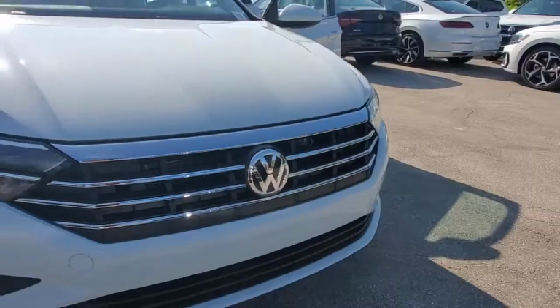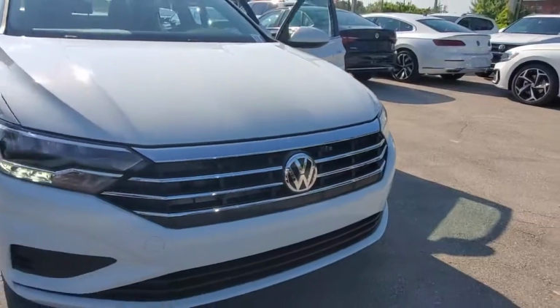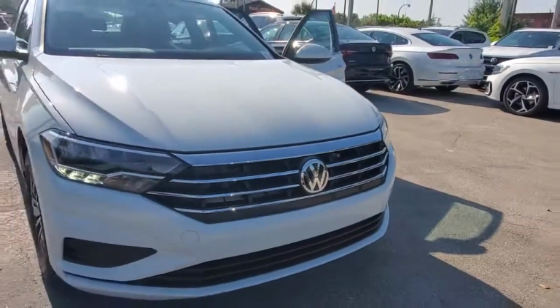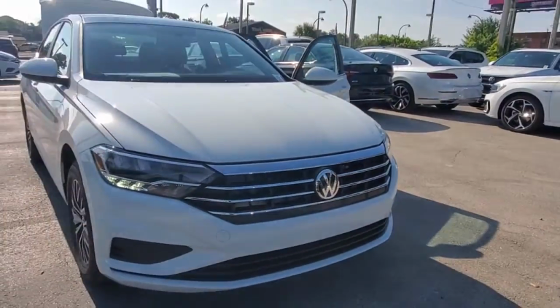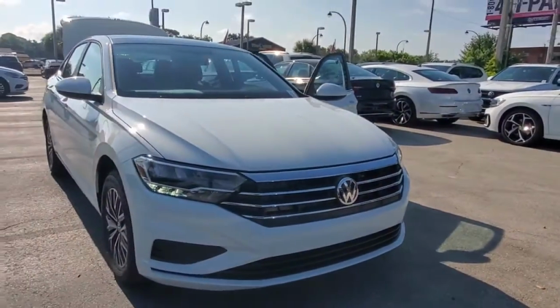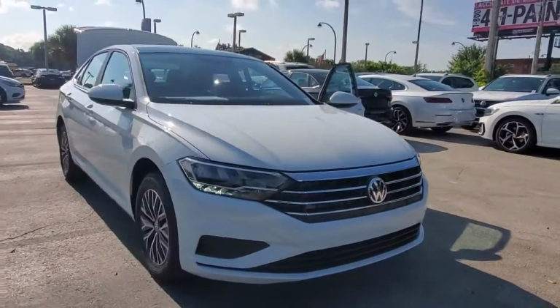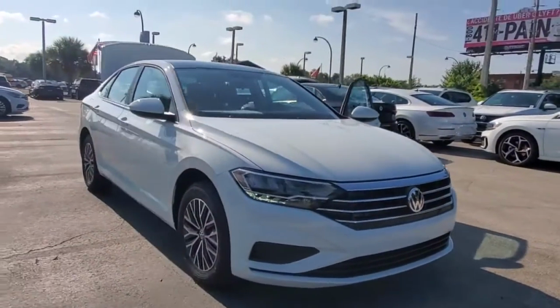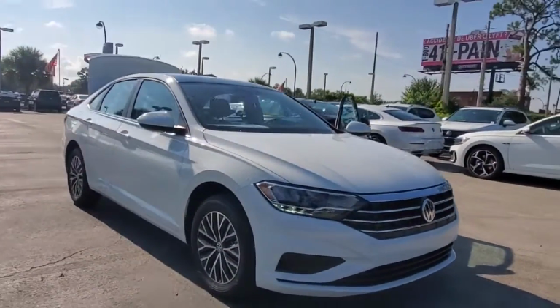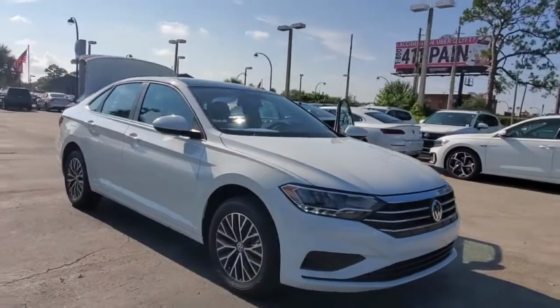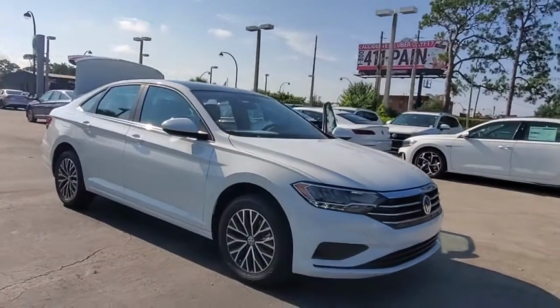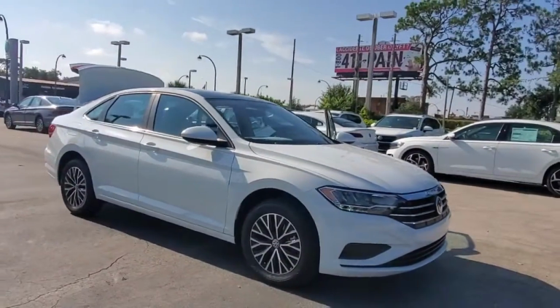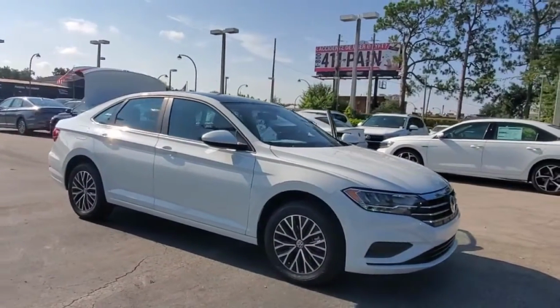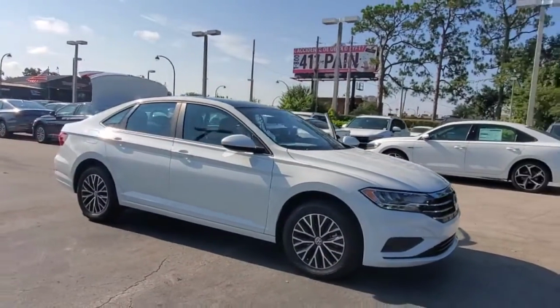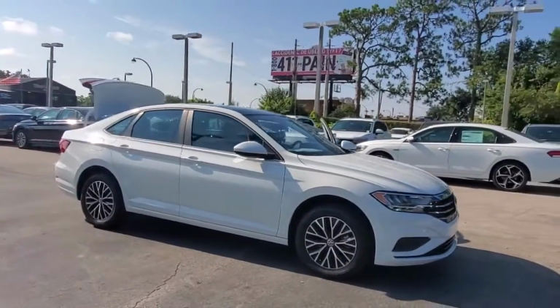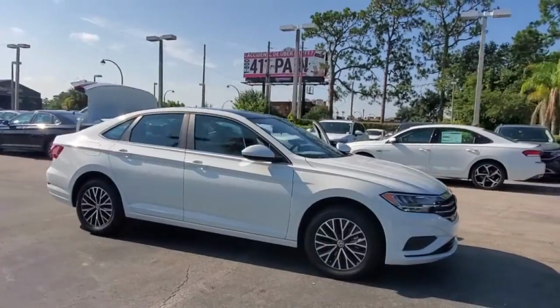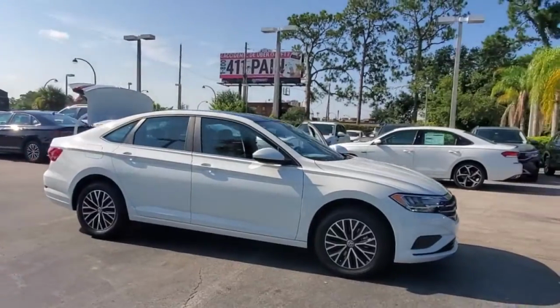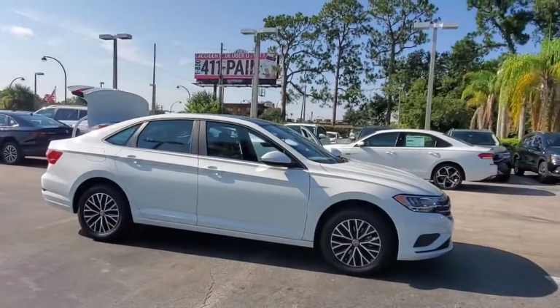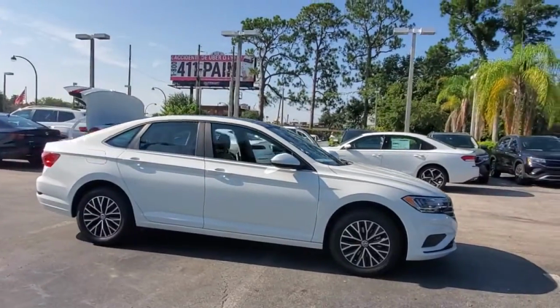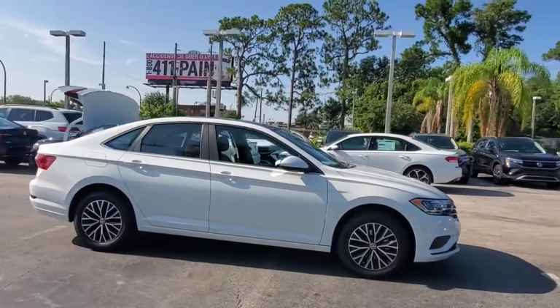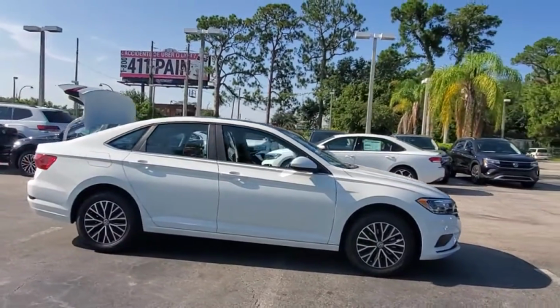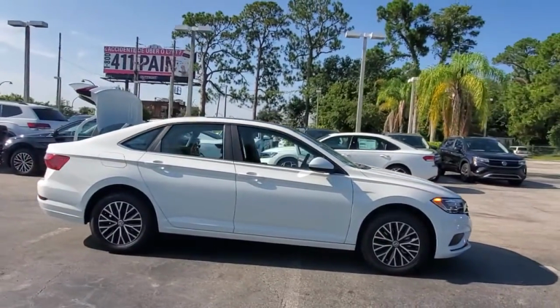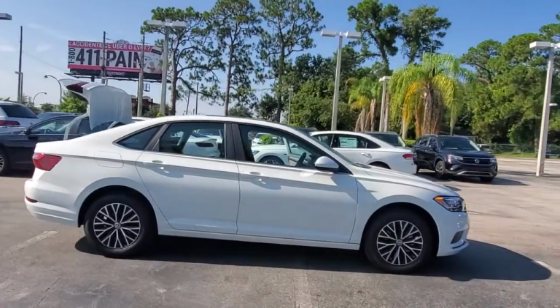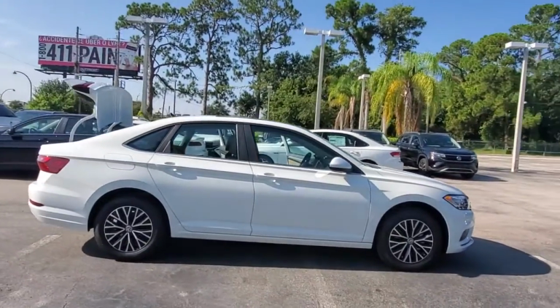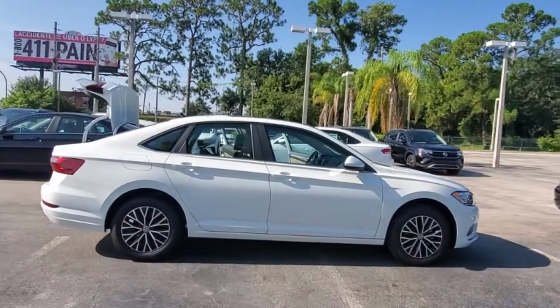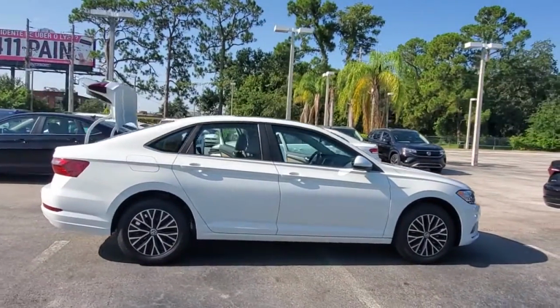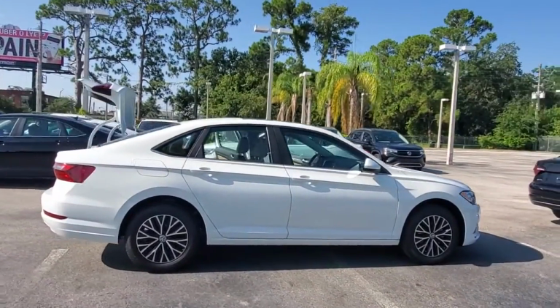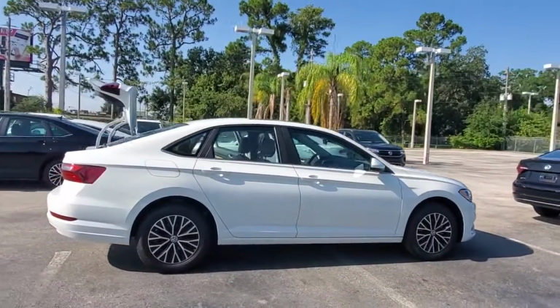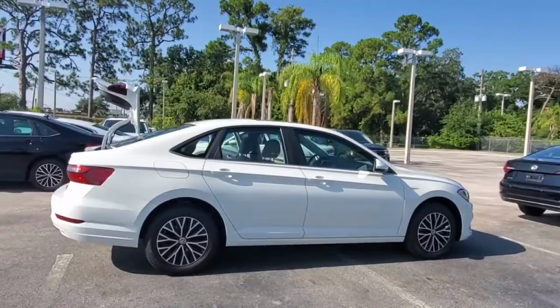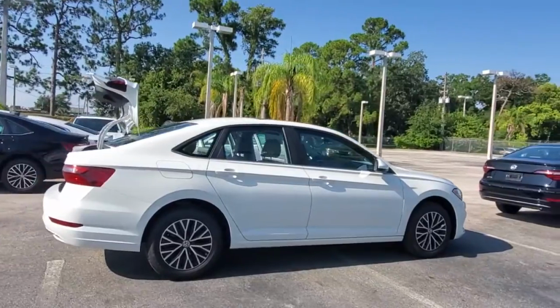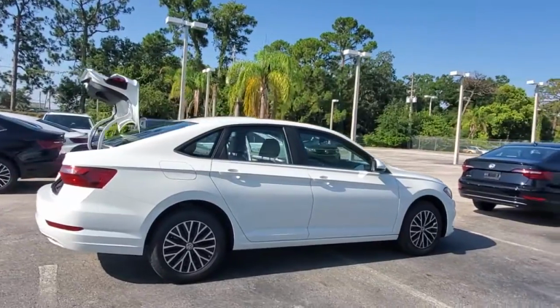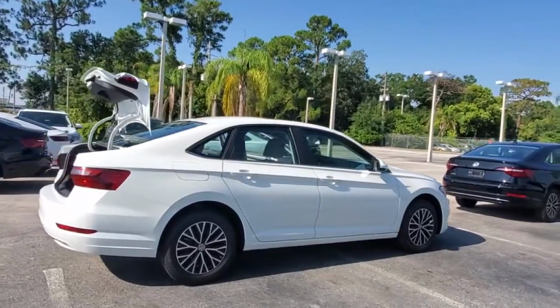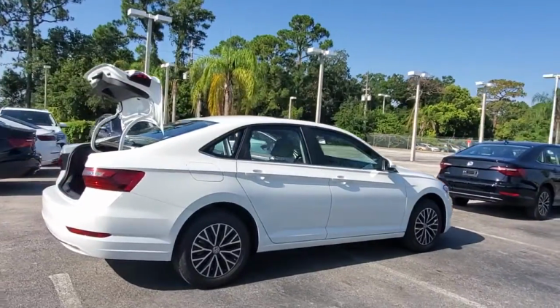Look no further than the 2021 Volkswagen Jetta. Make your daily drive the best it can be in this sleek, modern Jetta. You'll love its assertive performance, modern style, and connected tech.